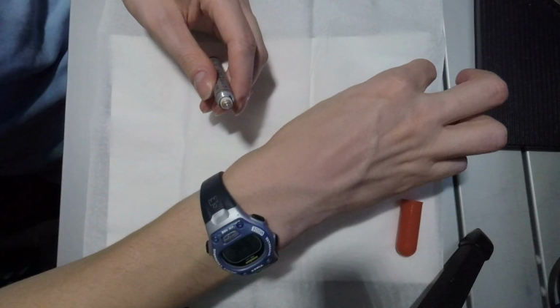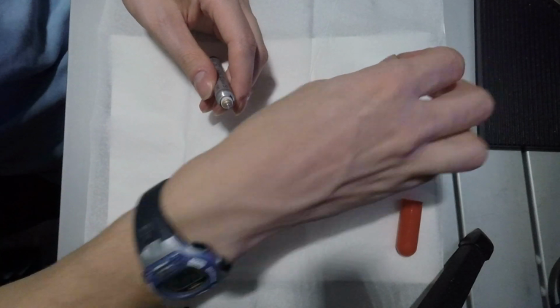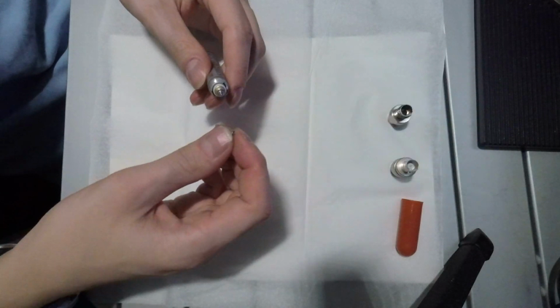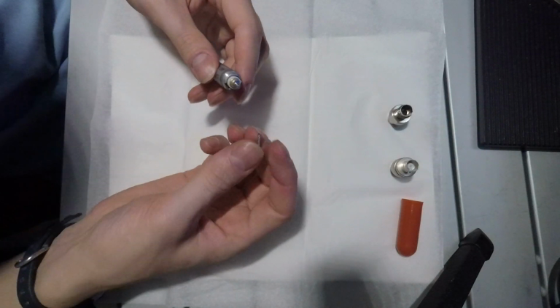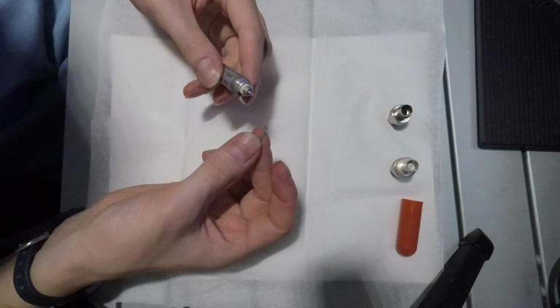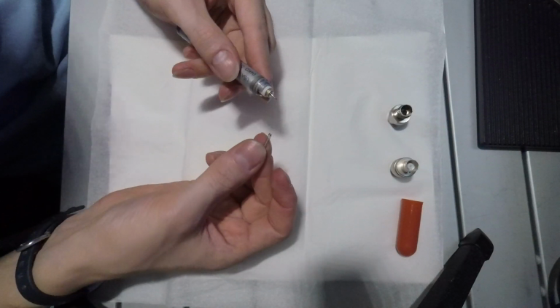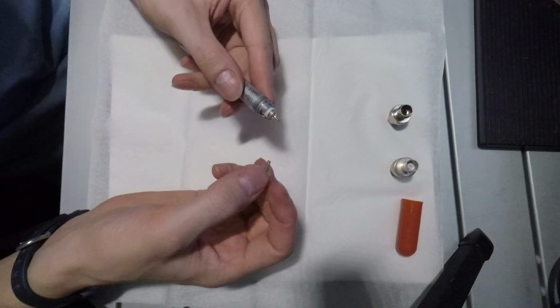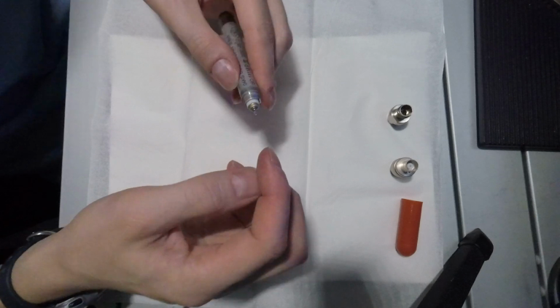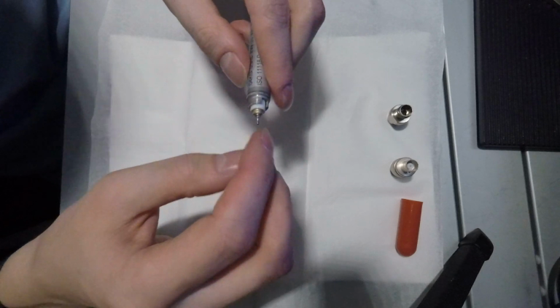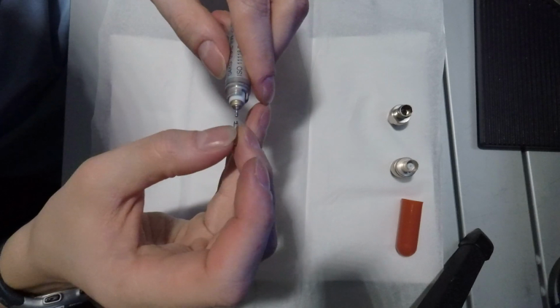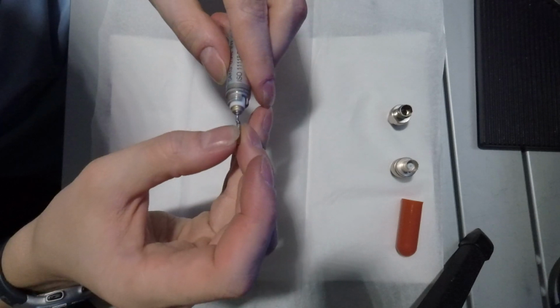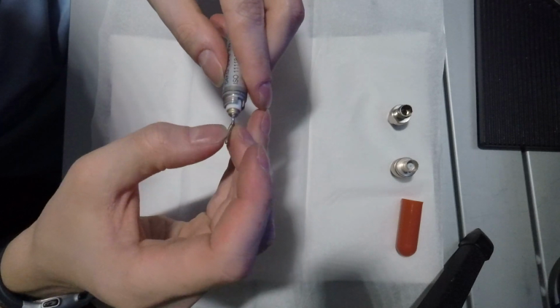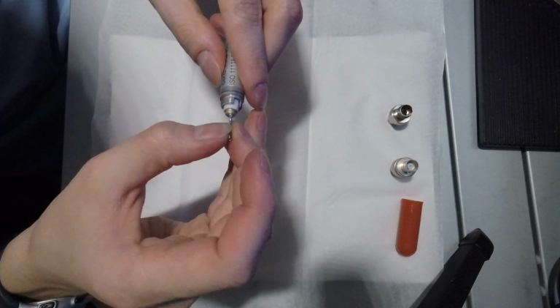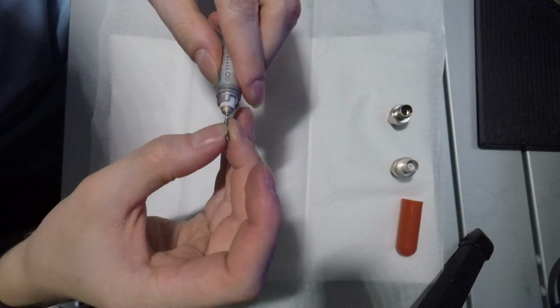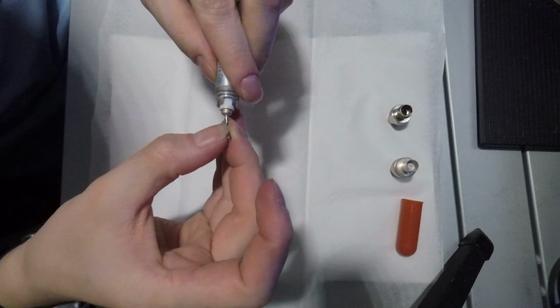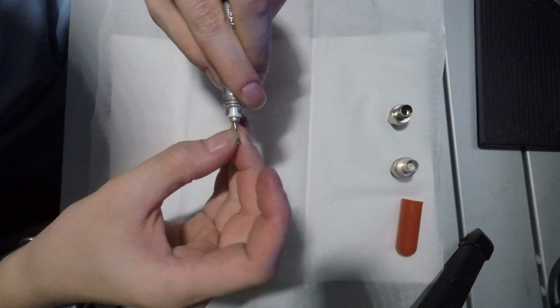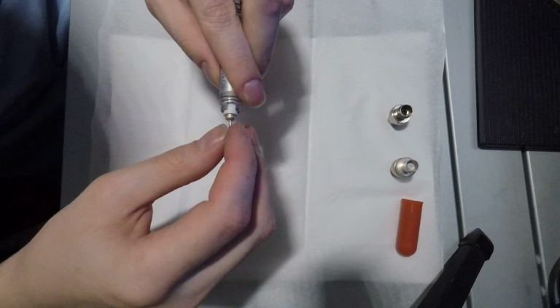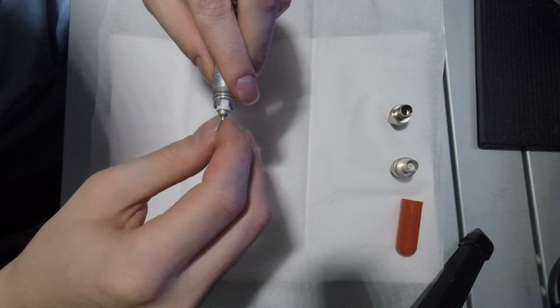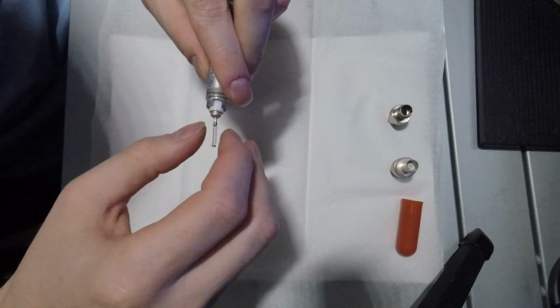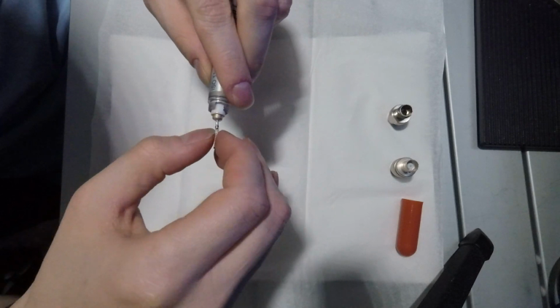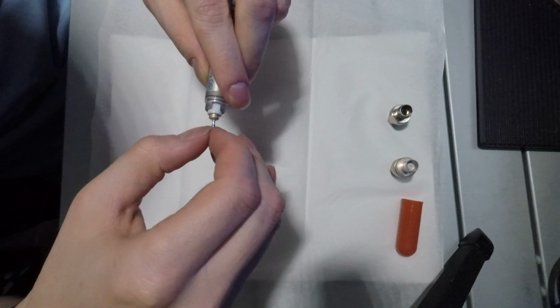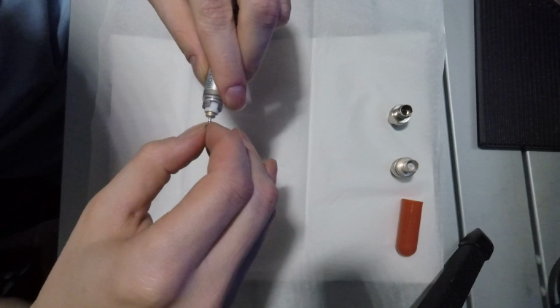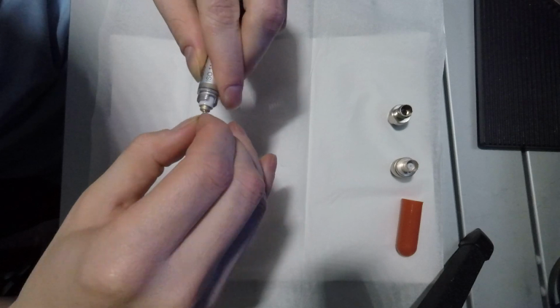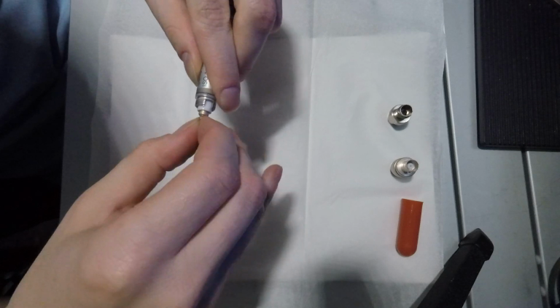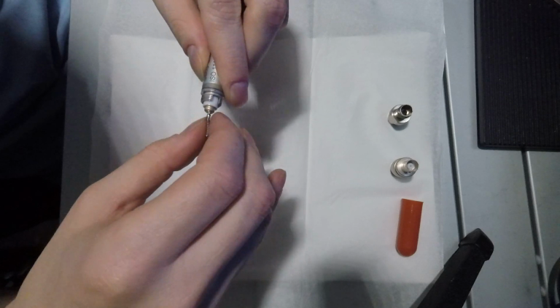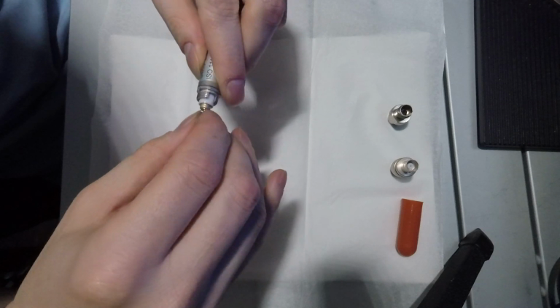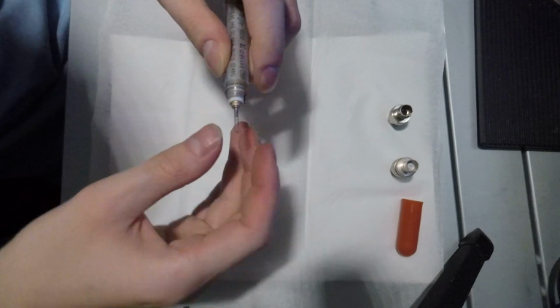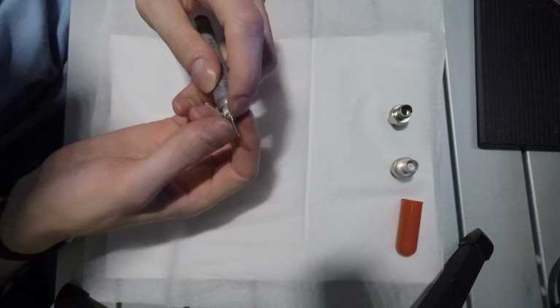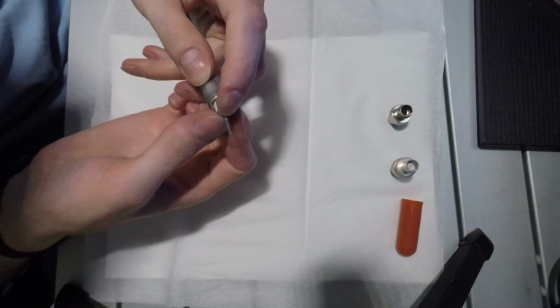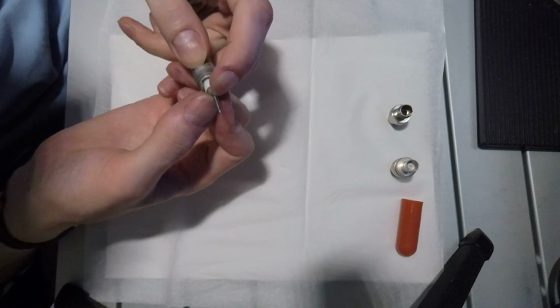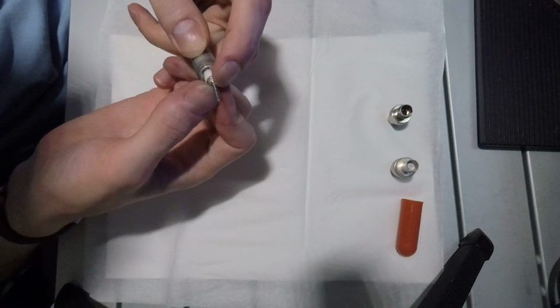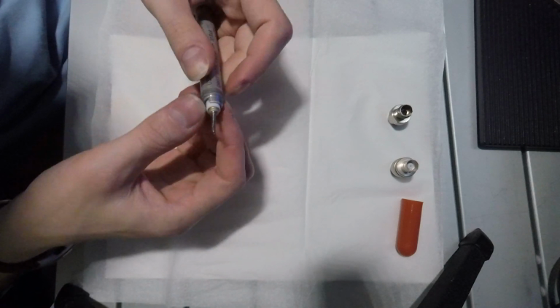Afterwards, a small spring may be pushed over the pin, like so. The spring will form a new central contact.